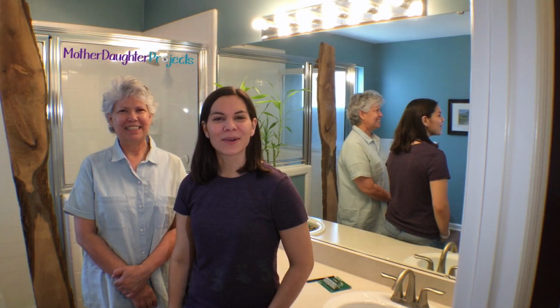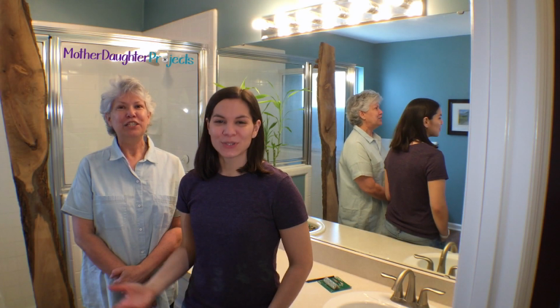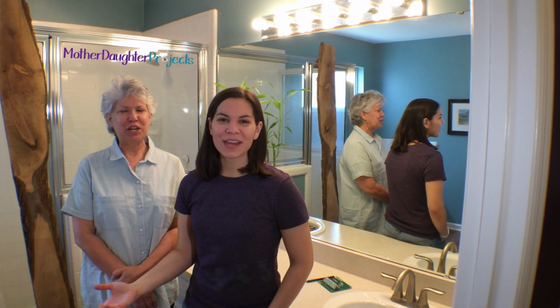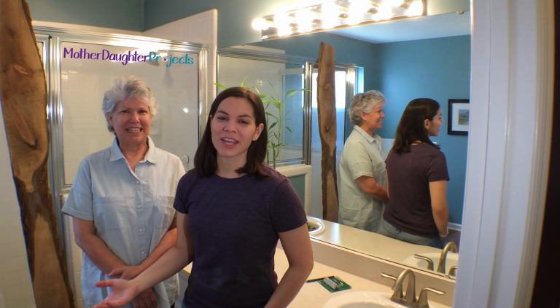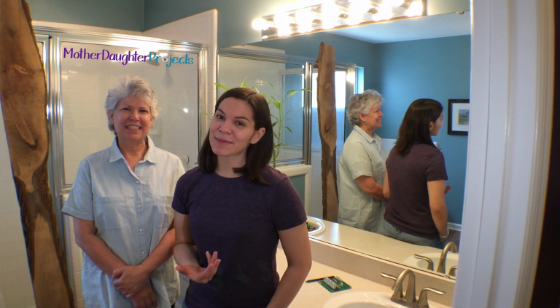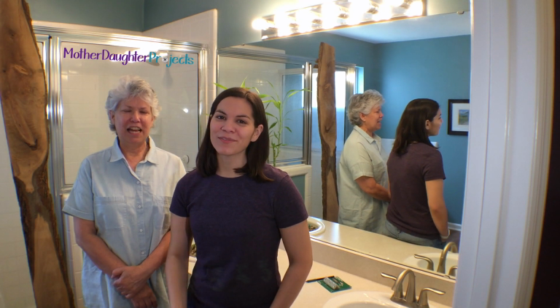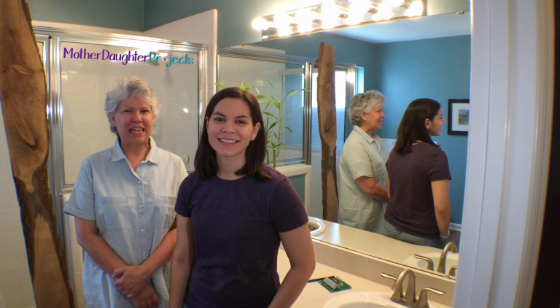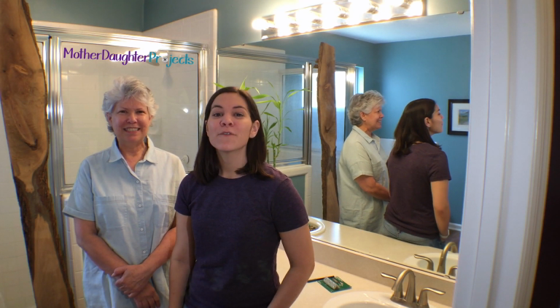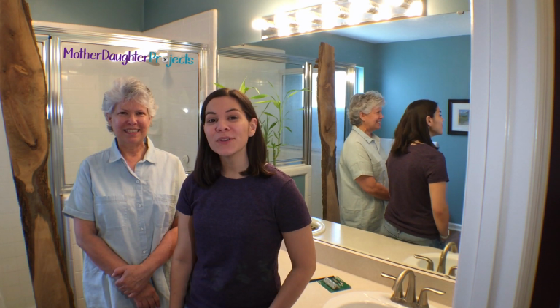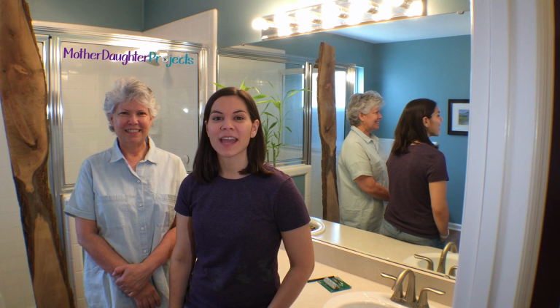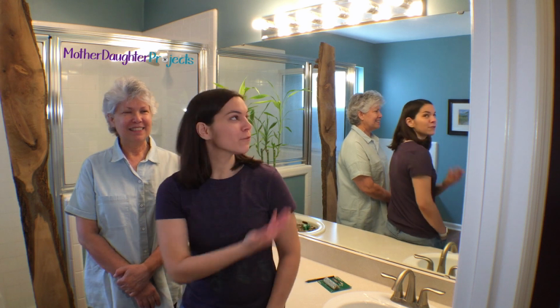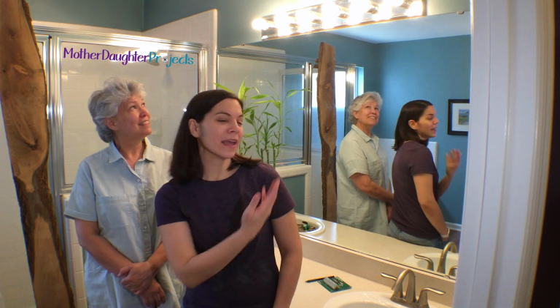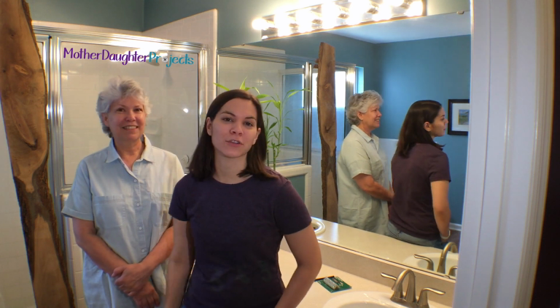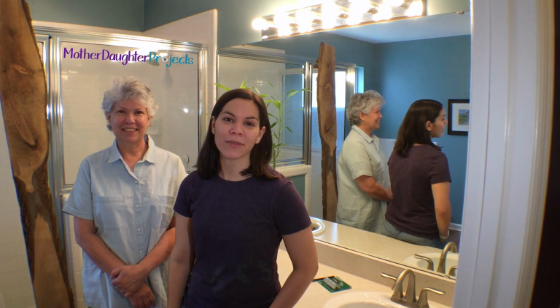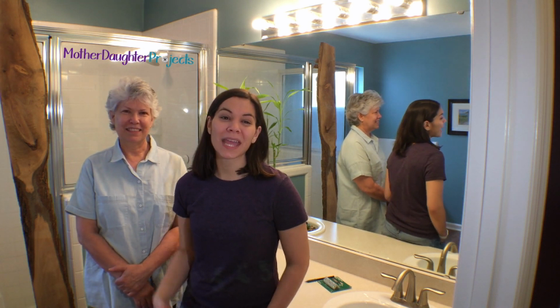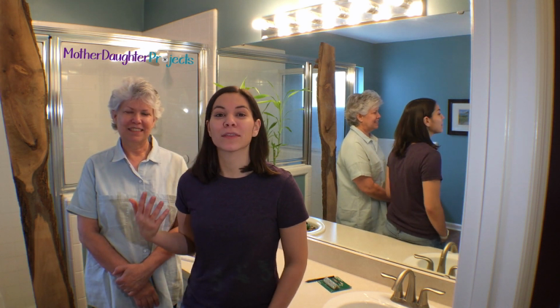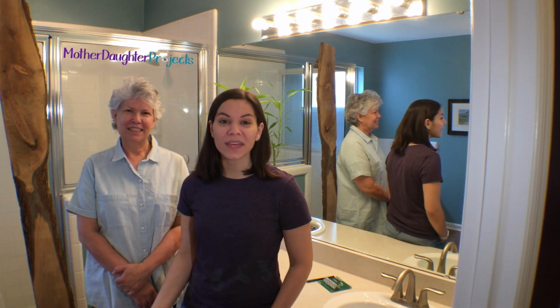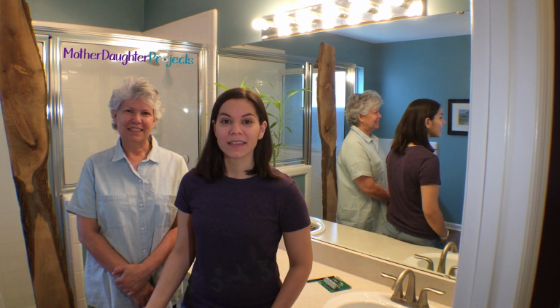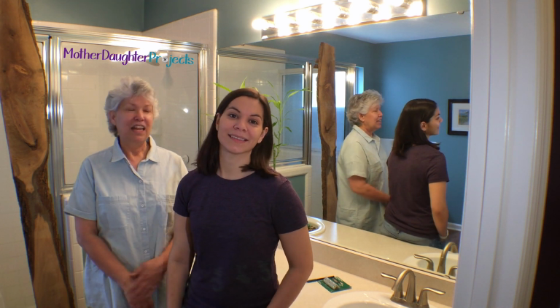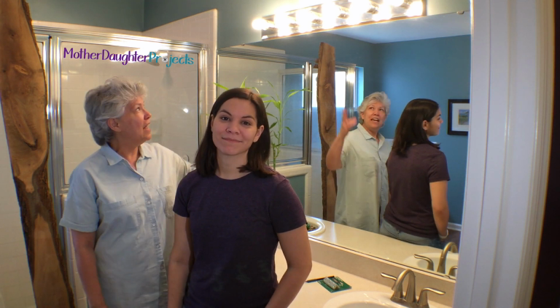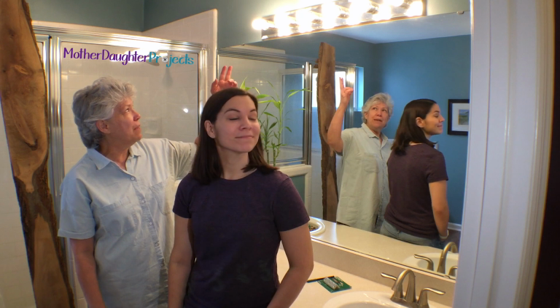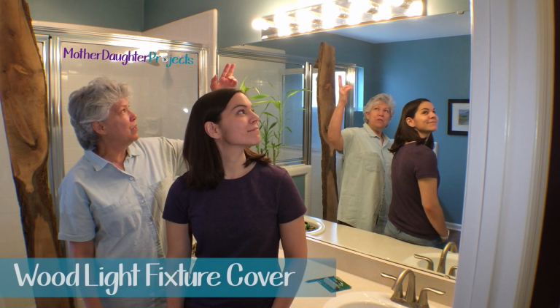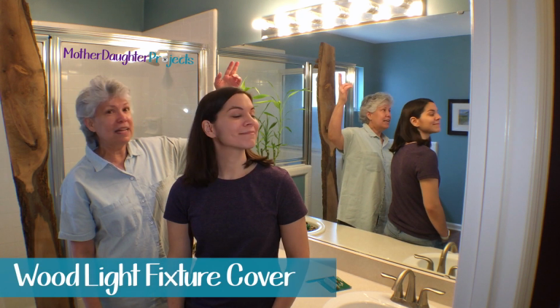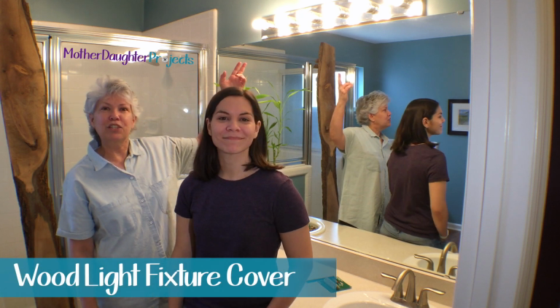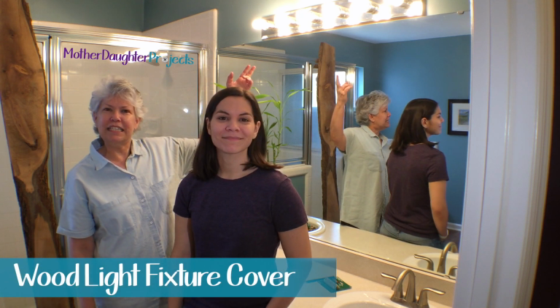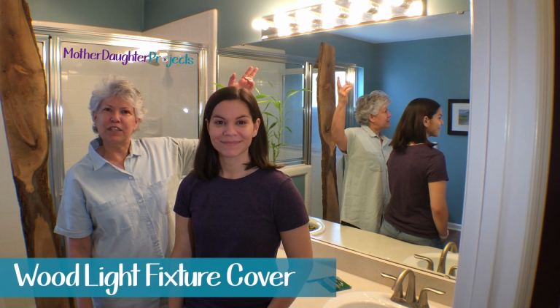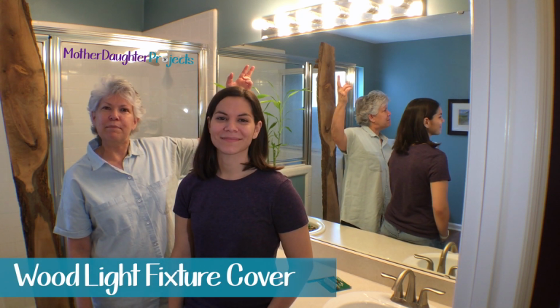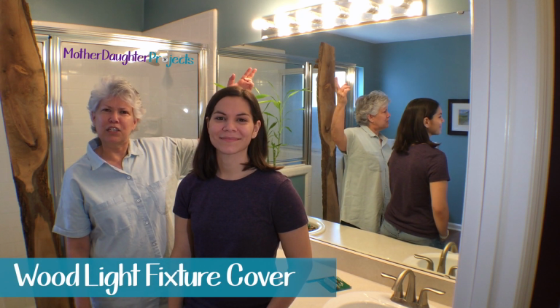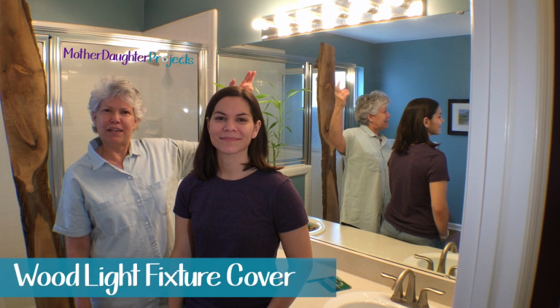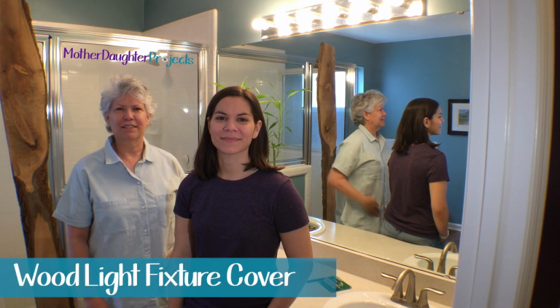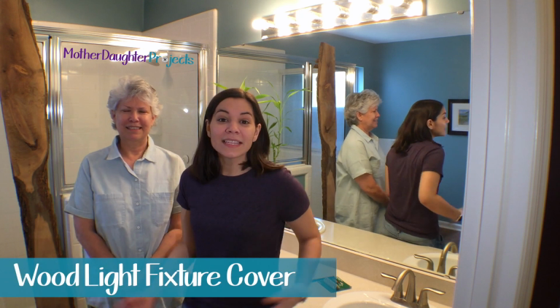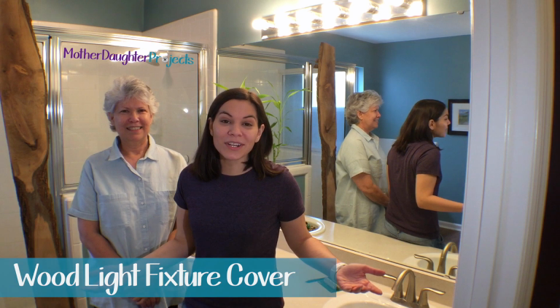Welcome to Mother Daughter Projects. I'm Steph. I'm Vicki. For two years I've been looking for a new light fixture for my bathroom, but I haven't found a thing that I like. Together we came up with a plan to use the existing fixture and make it look a little bit better. Let's see if it works.